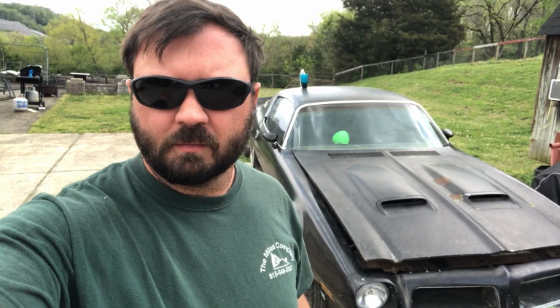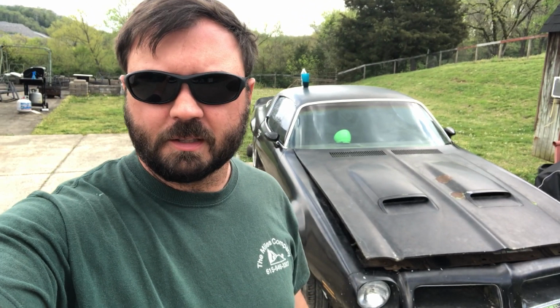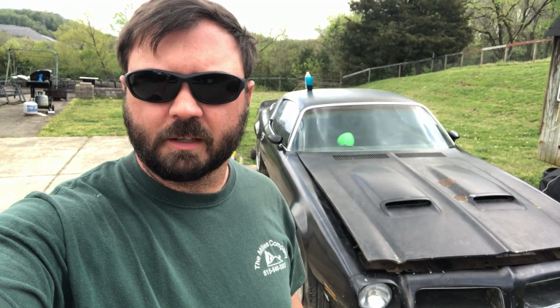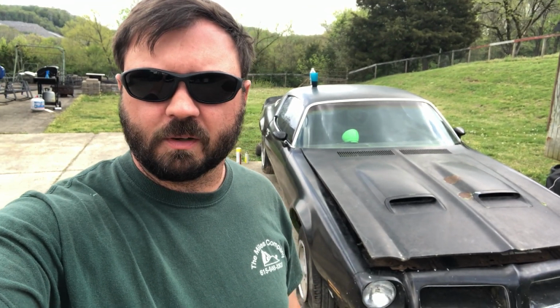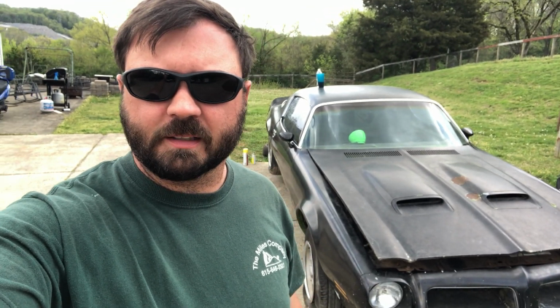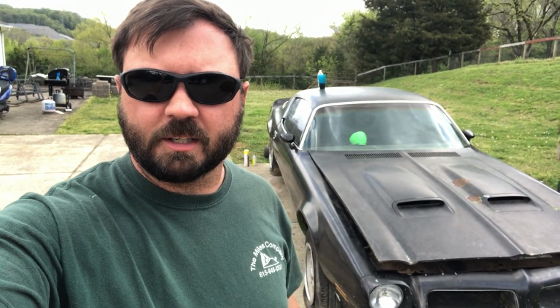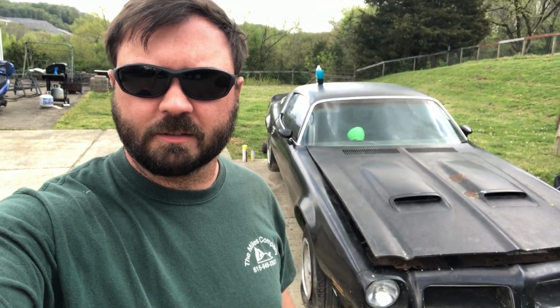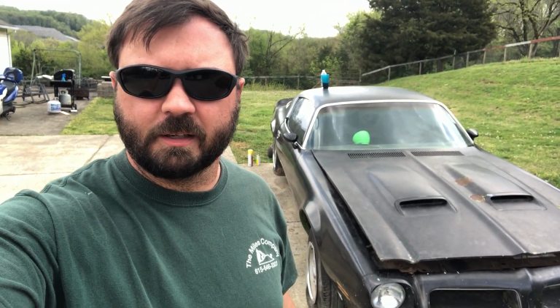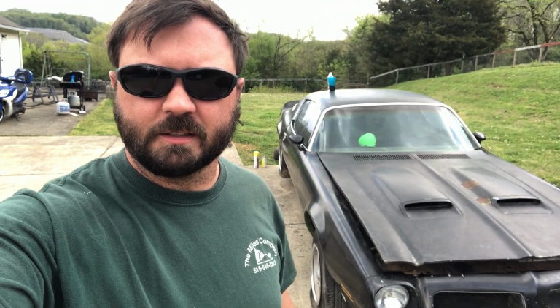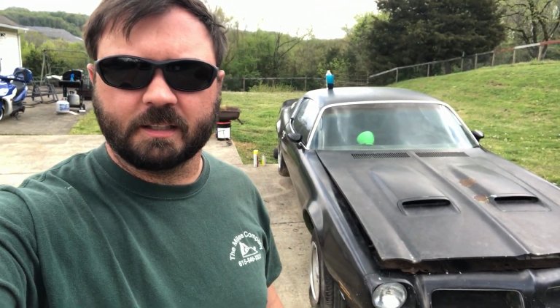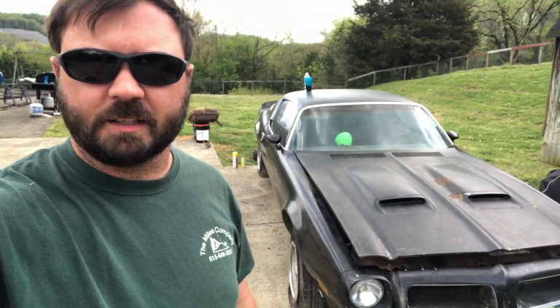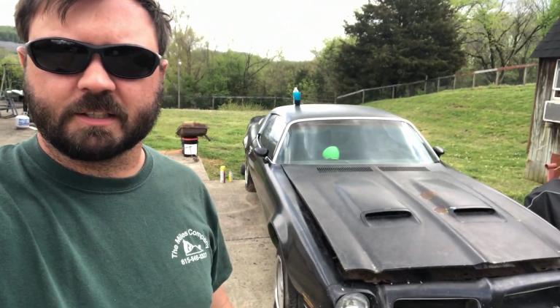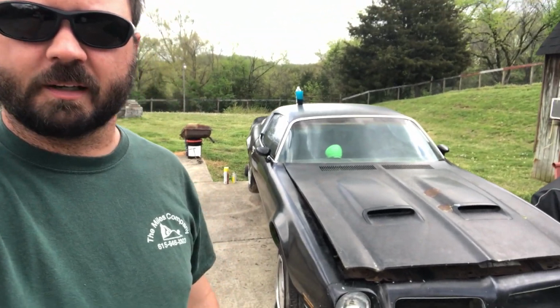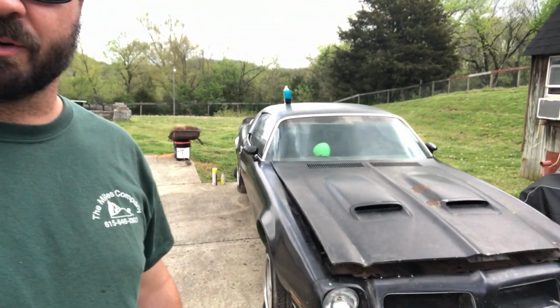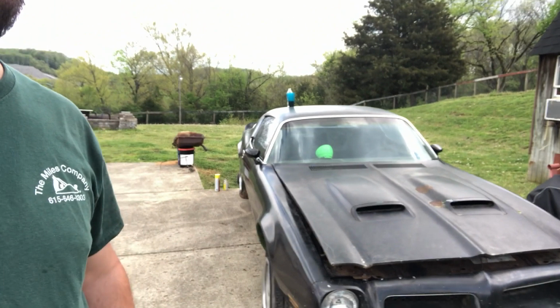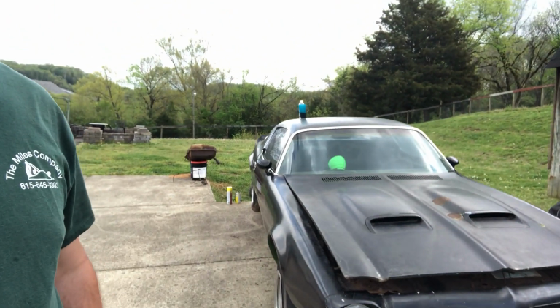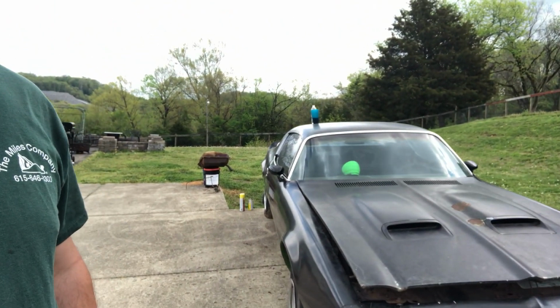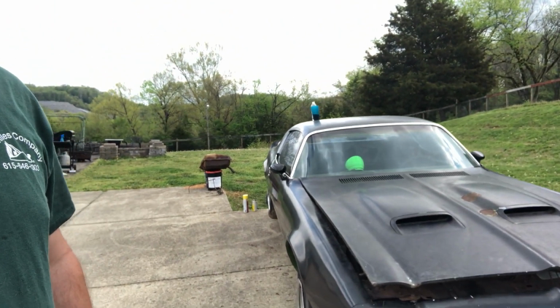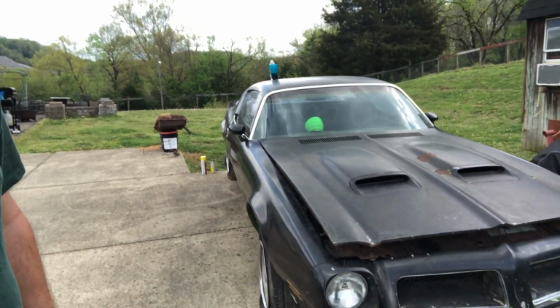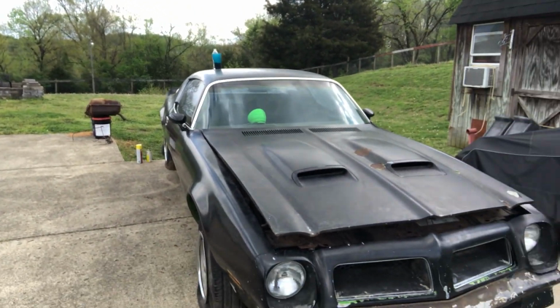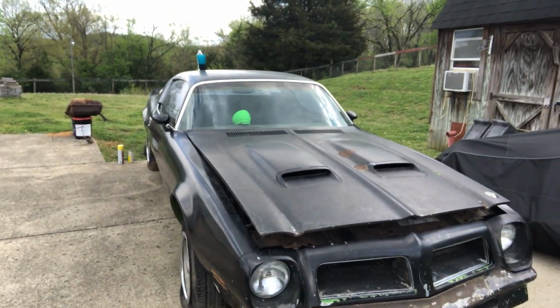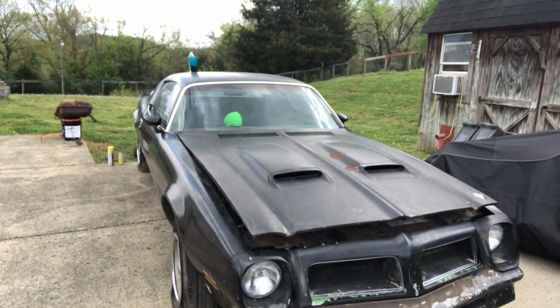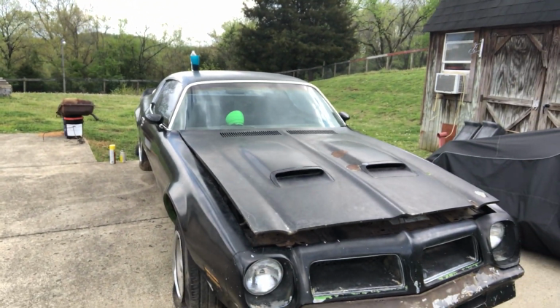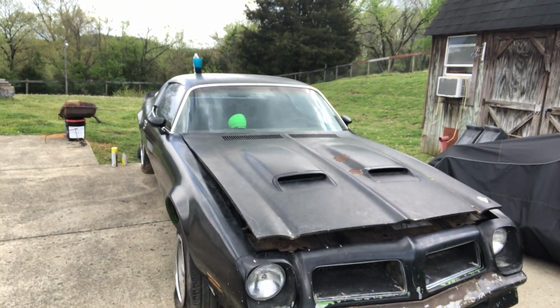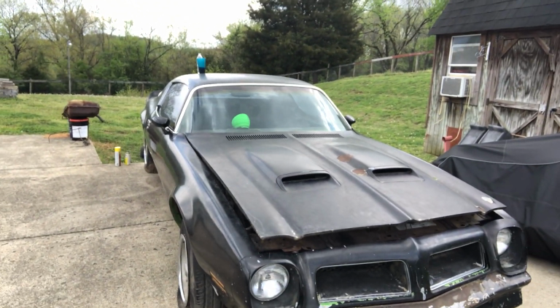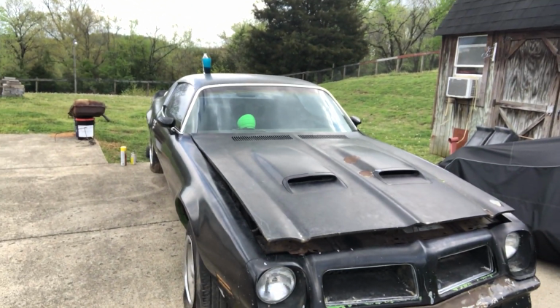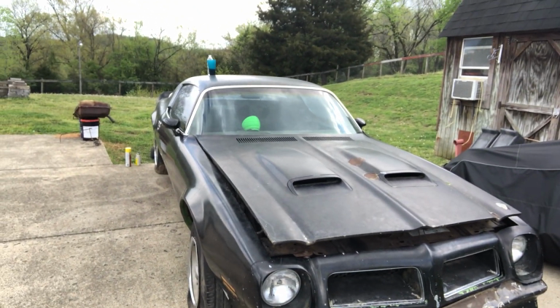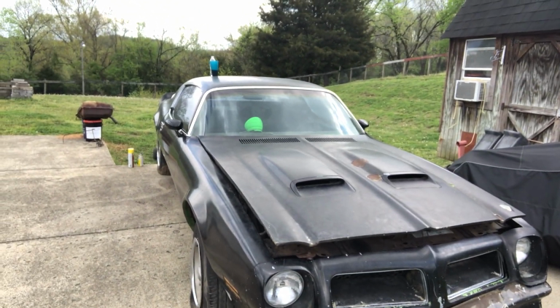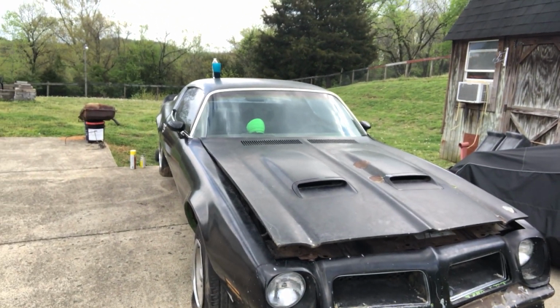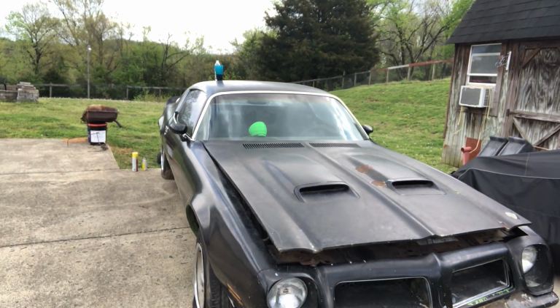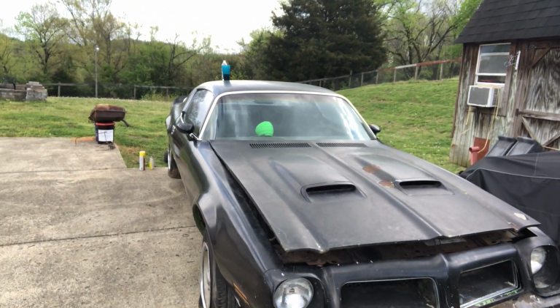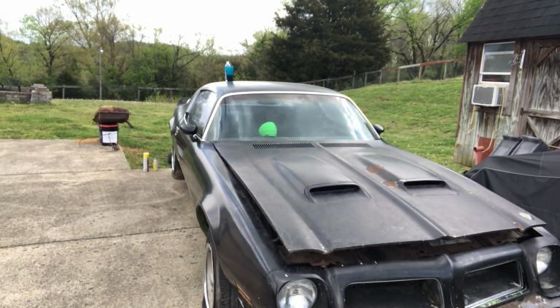How's it going guys? Welcome back to the channel. Here is the '76 Pontiac Formula — did some work on it. Let me show you what I got going on.